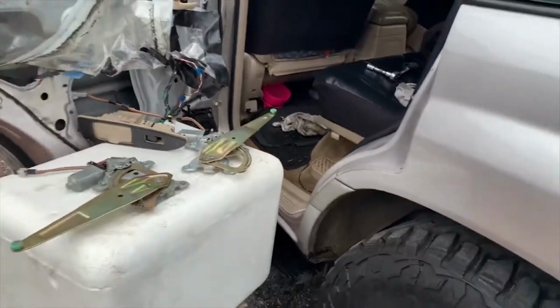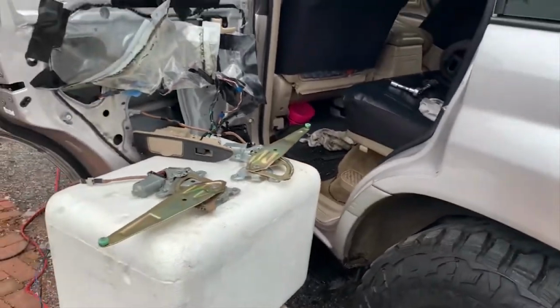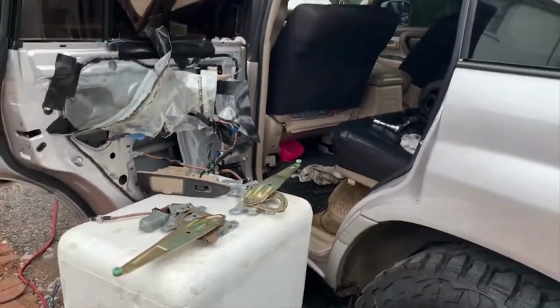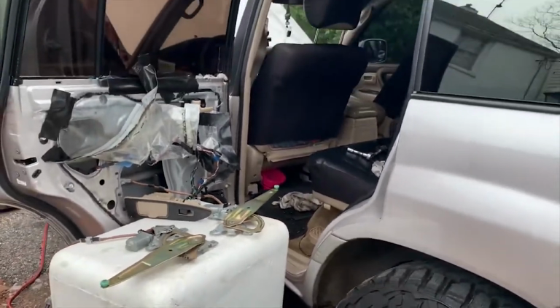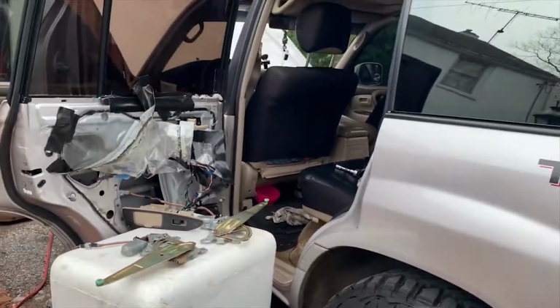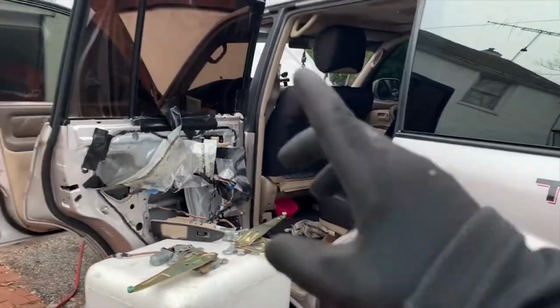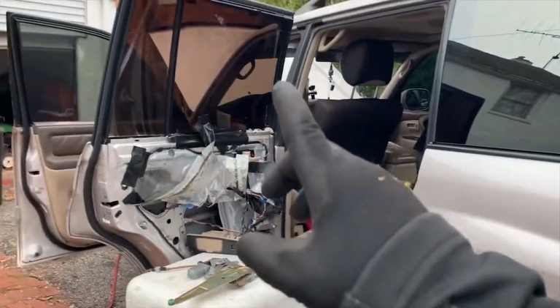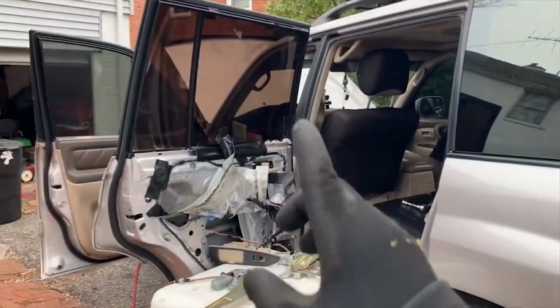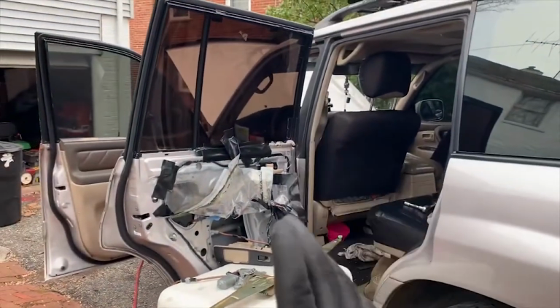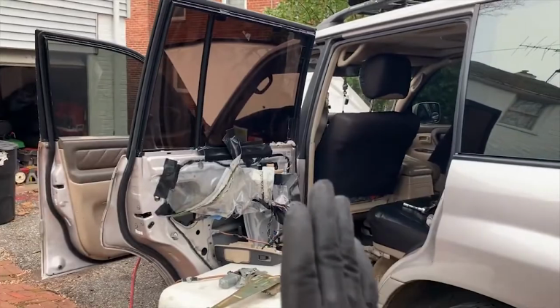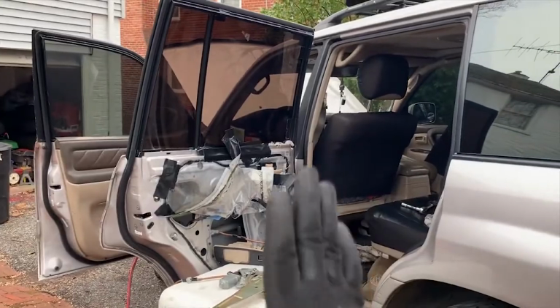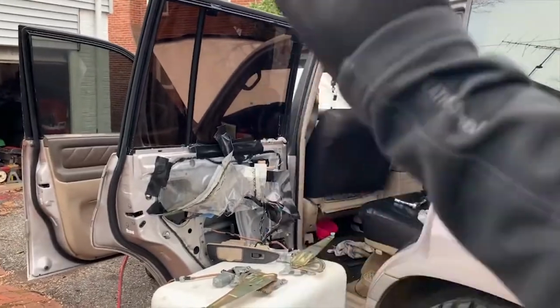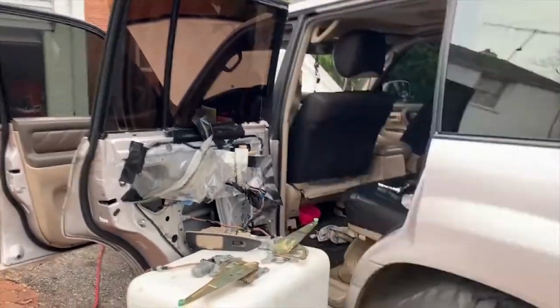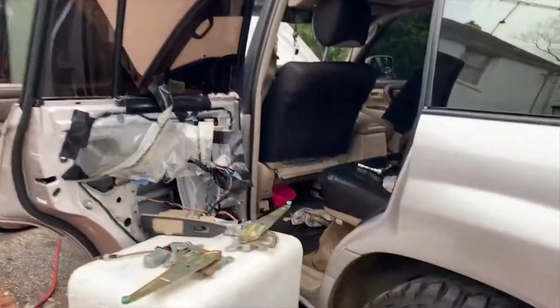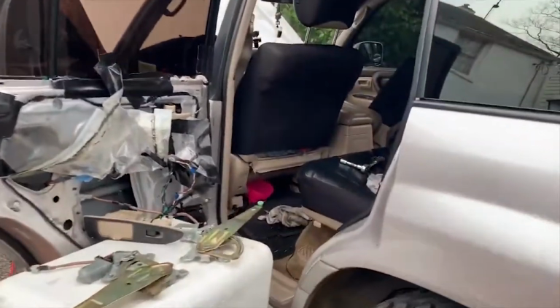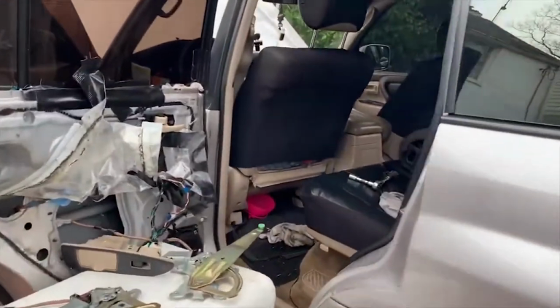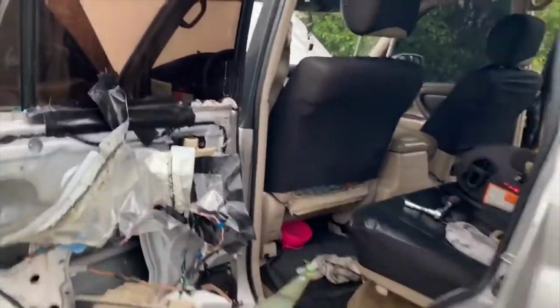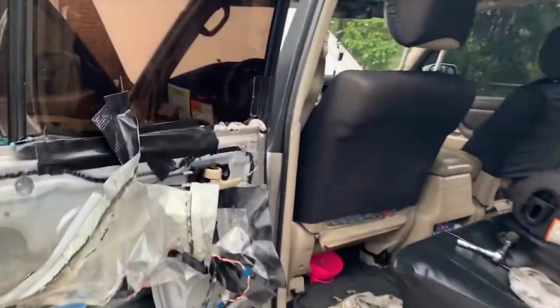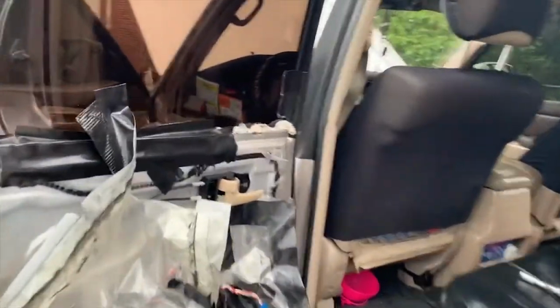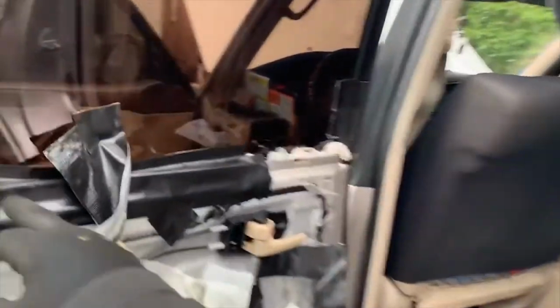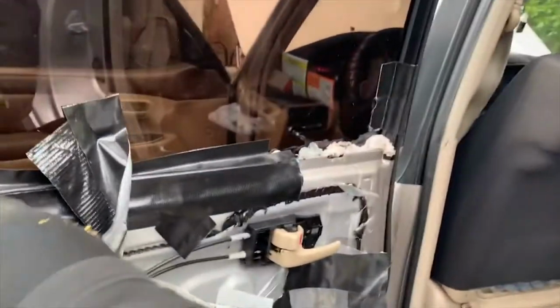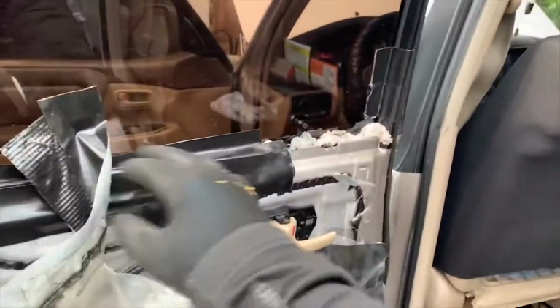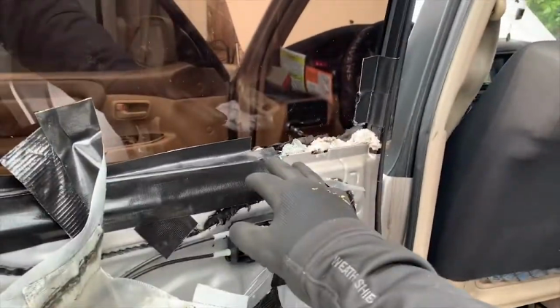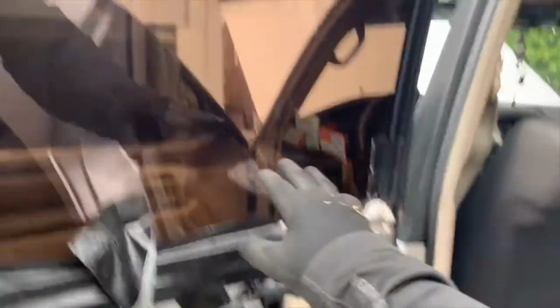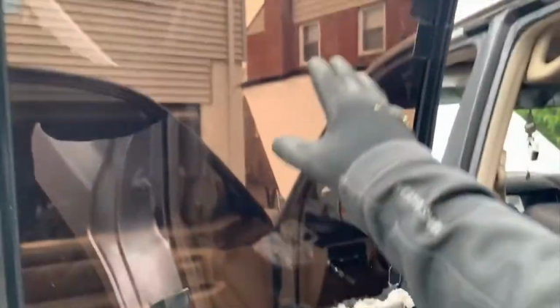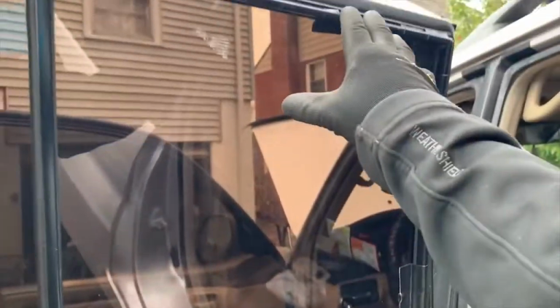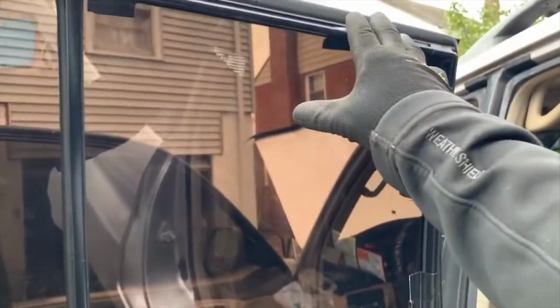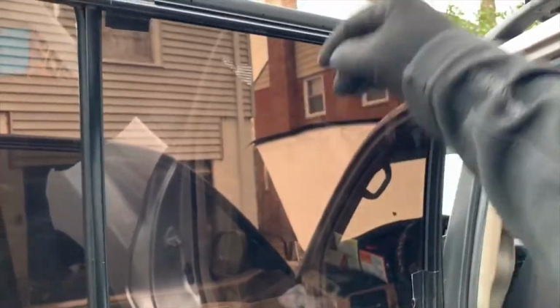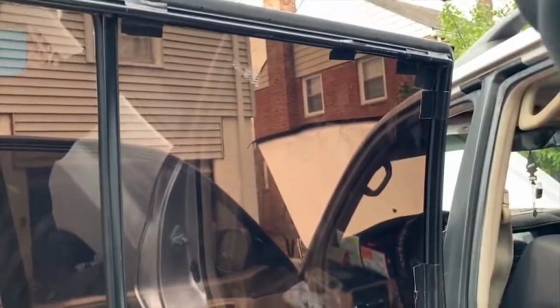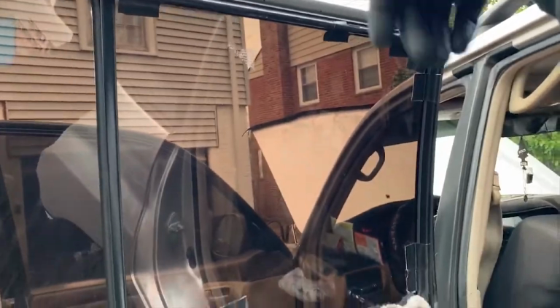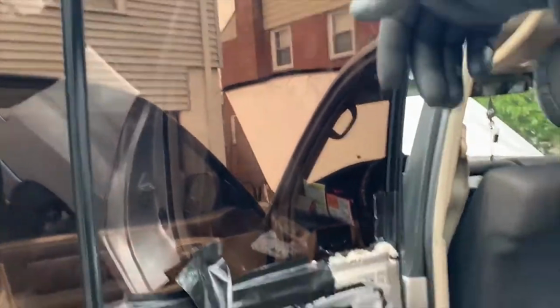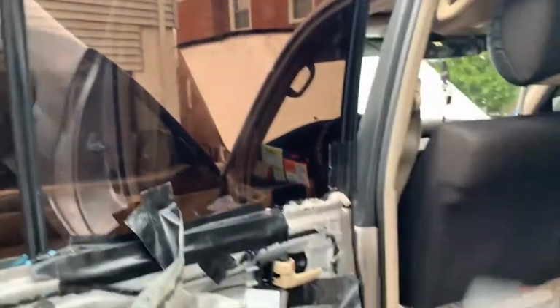My goal is to just get this window to go back up. Right now the tape is pretty much holding it, barely, but the water is still getting in.